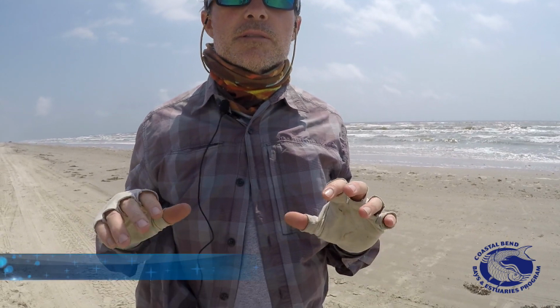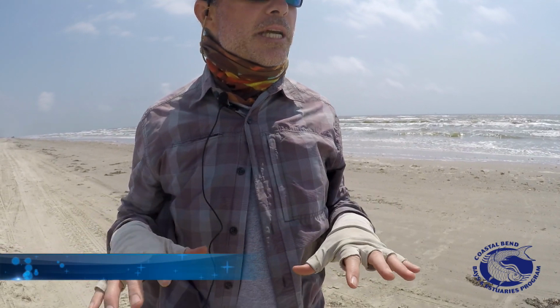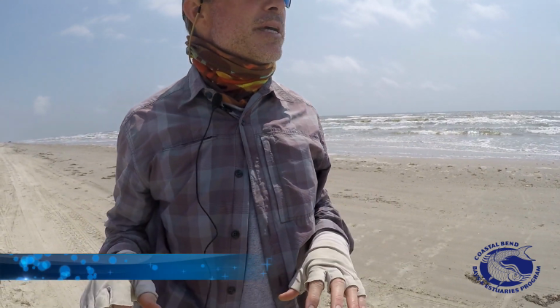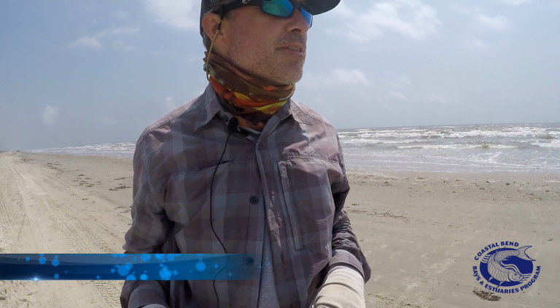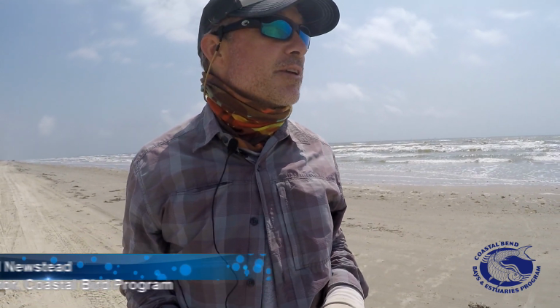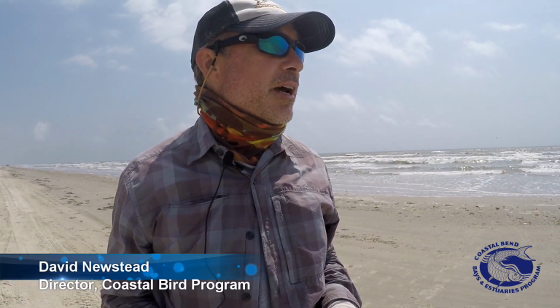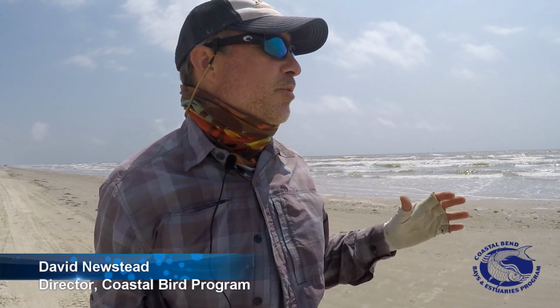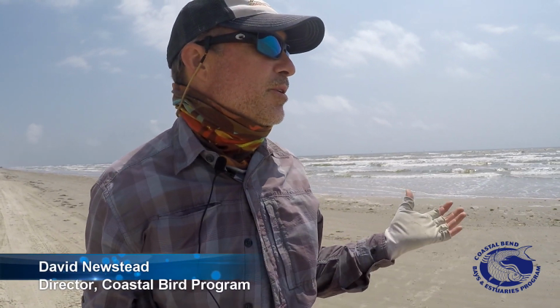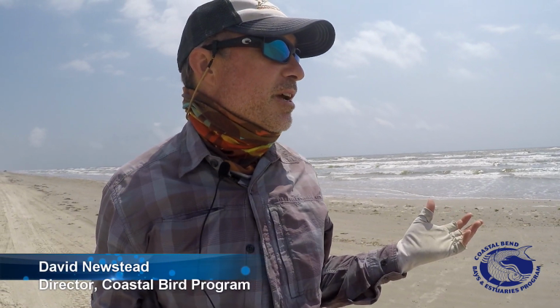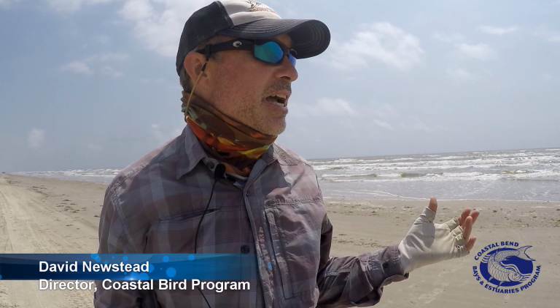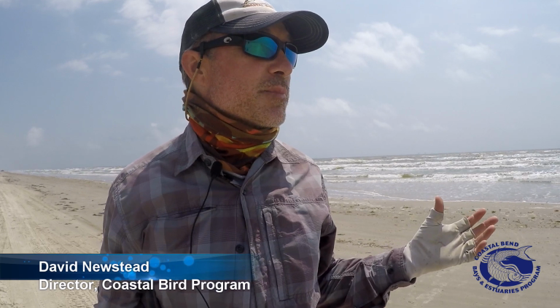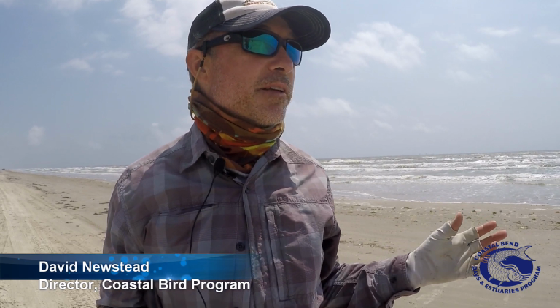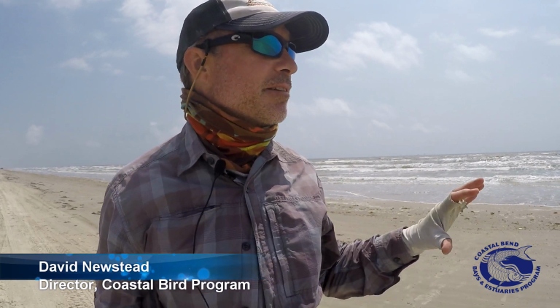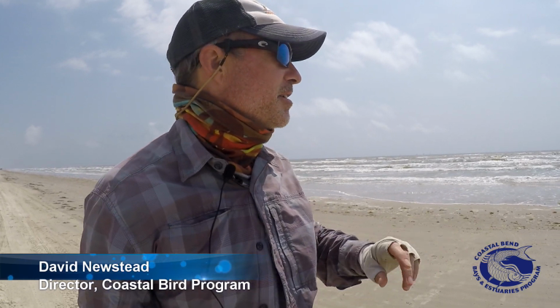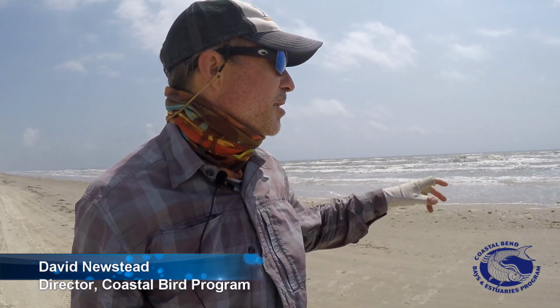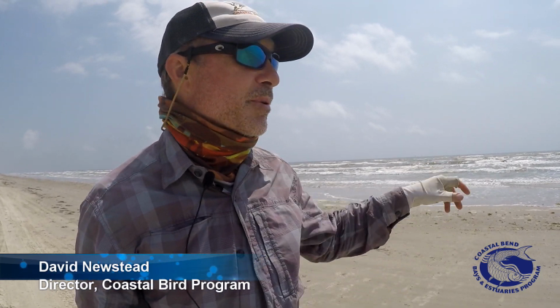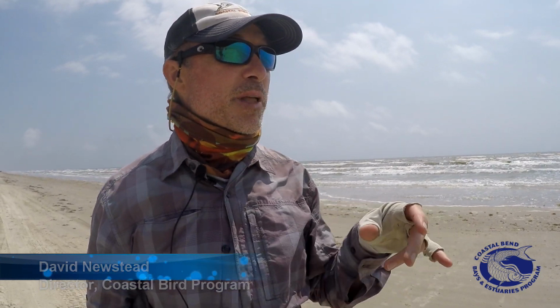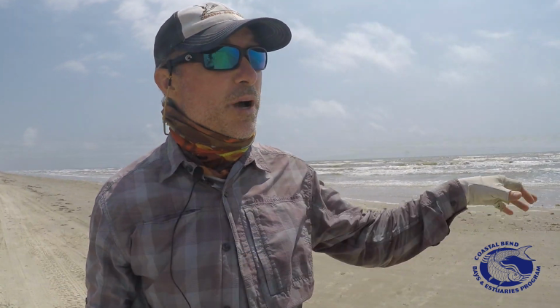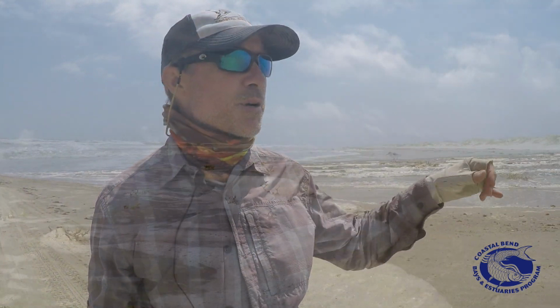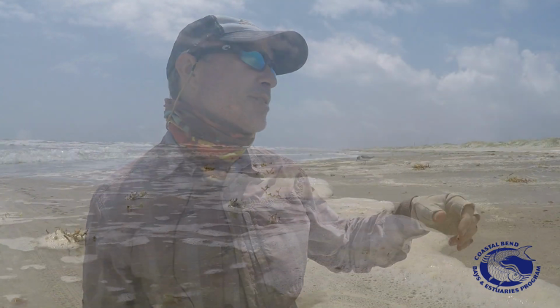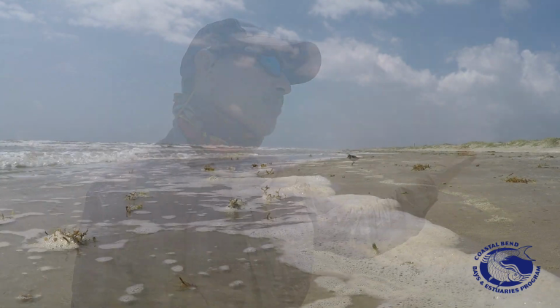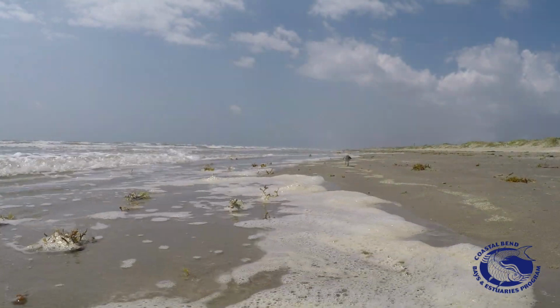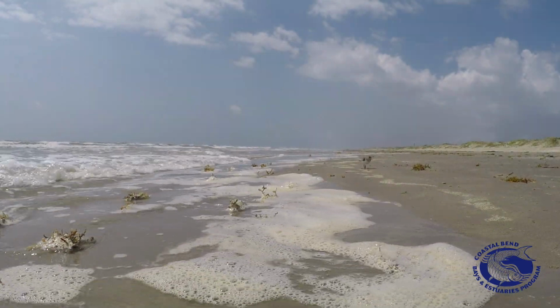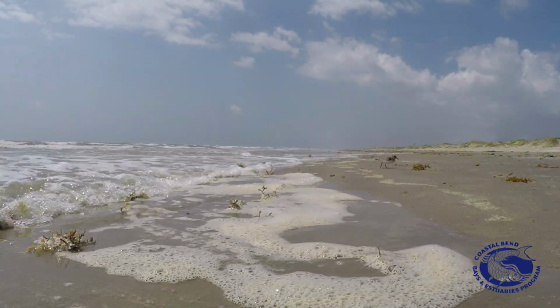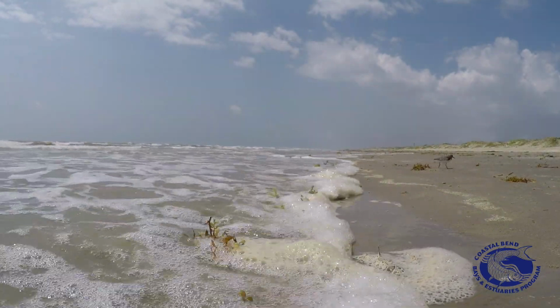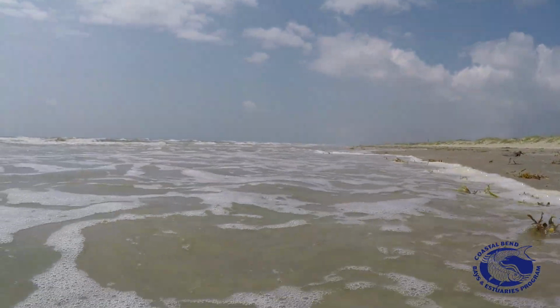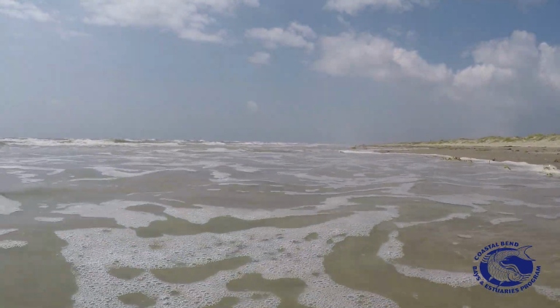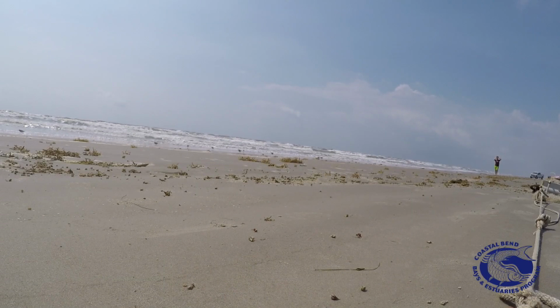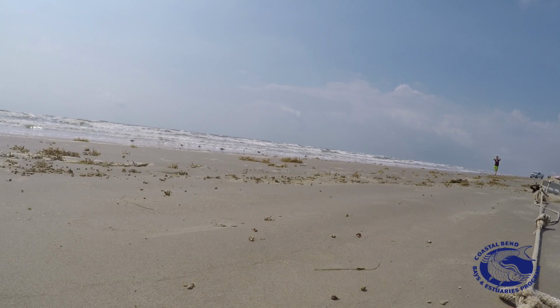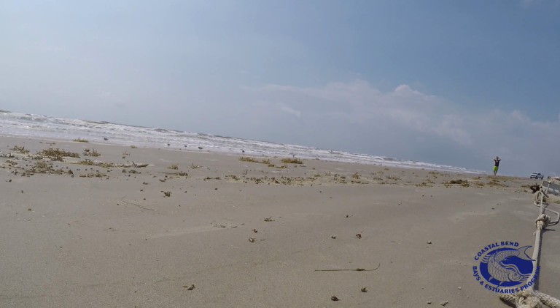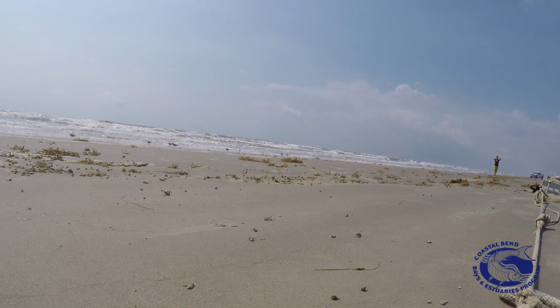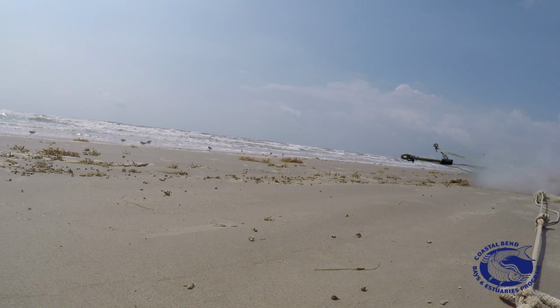Today is May 7th and what we've been doing today is catching some sanderling. Sanderling are these little birds — people call them little wind-up toy birds that run and follow the waves out and run back up the beach. Everybody who's been to the beach around here is familiar with them.